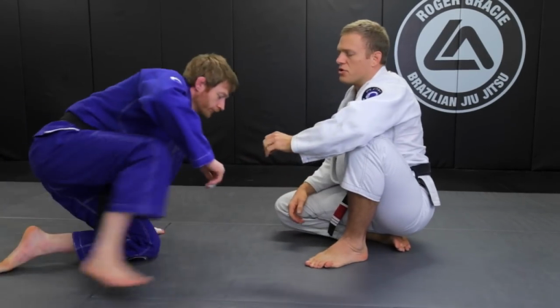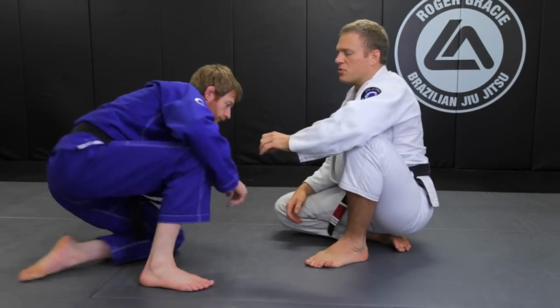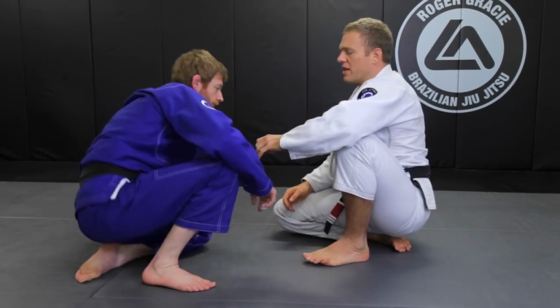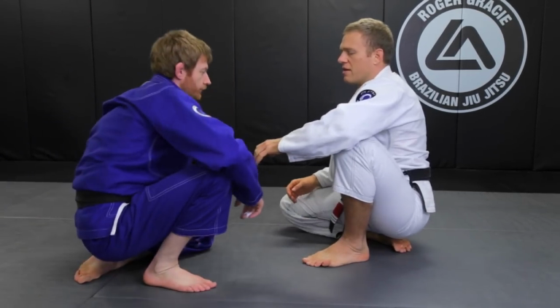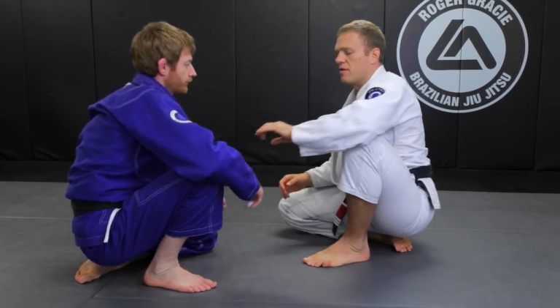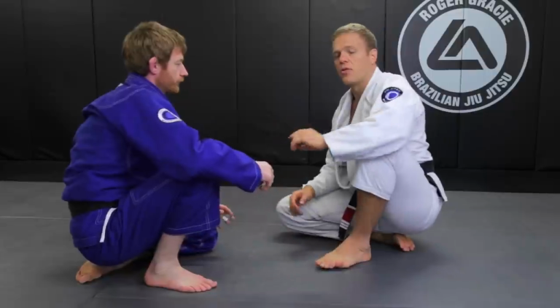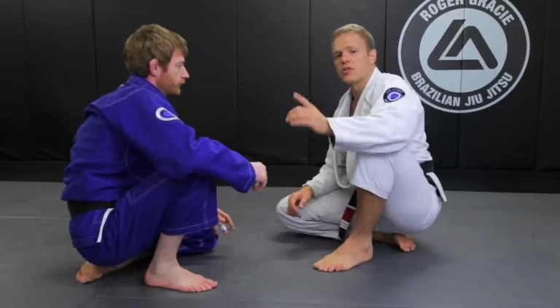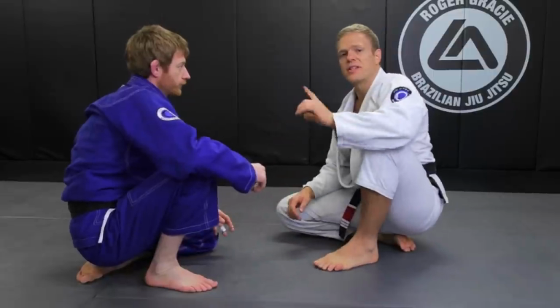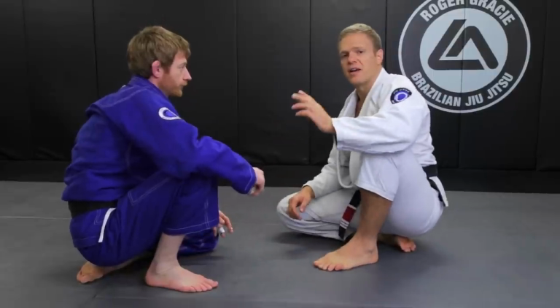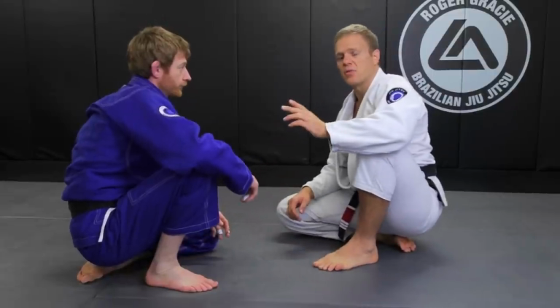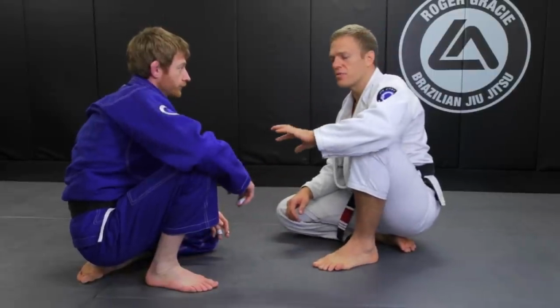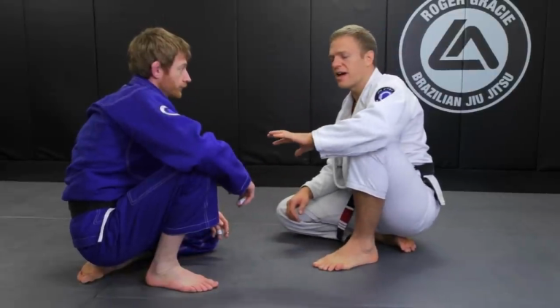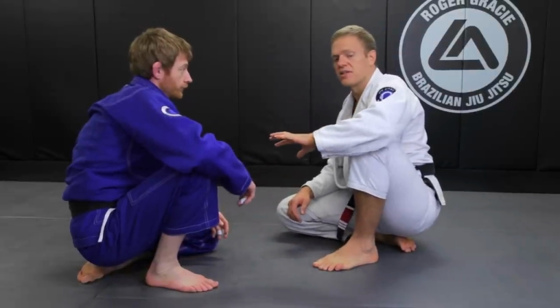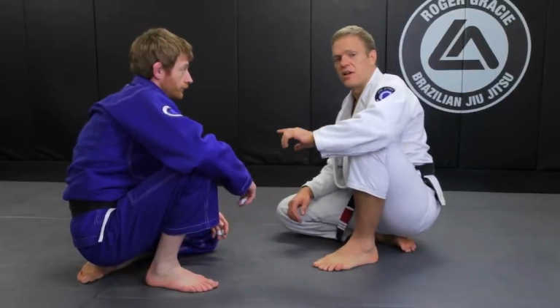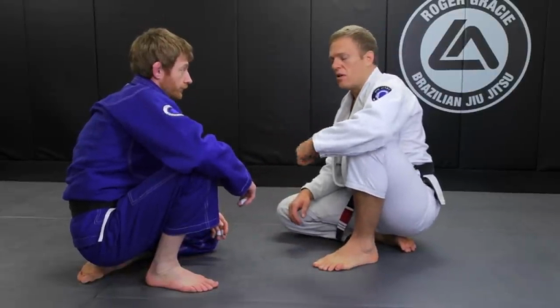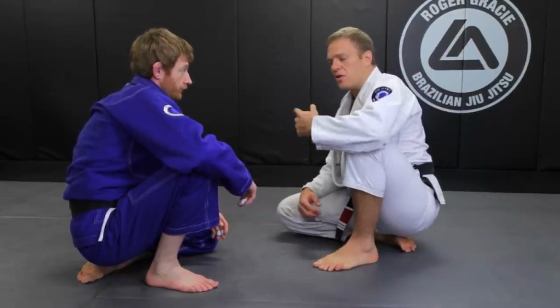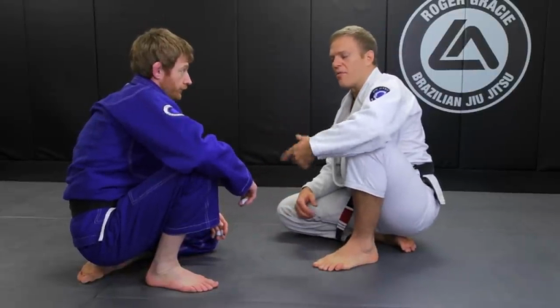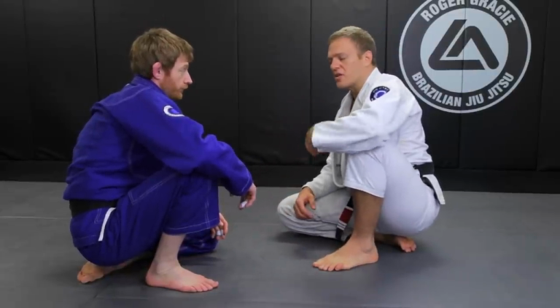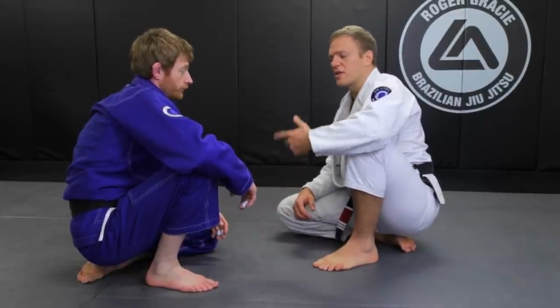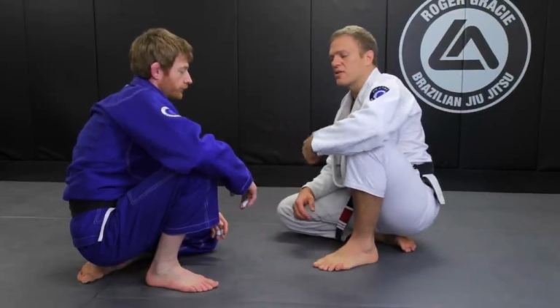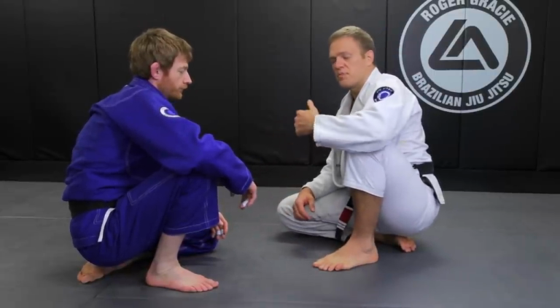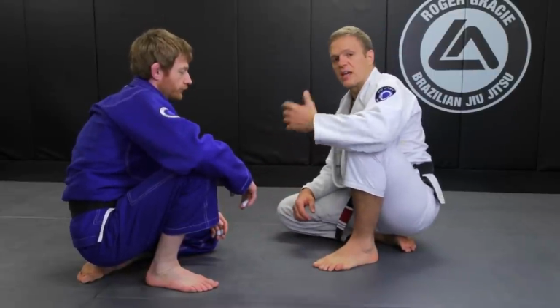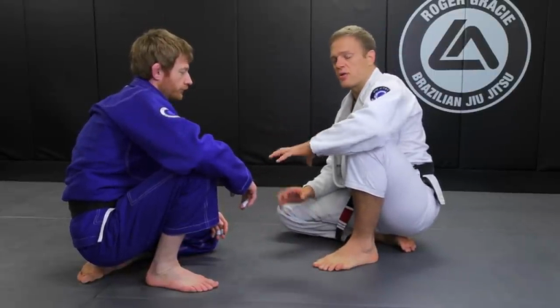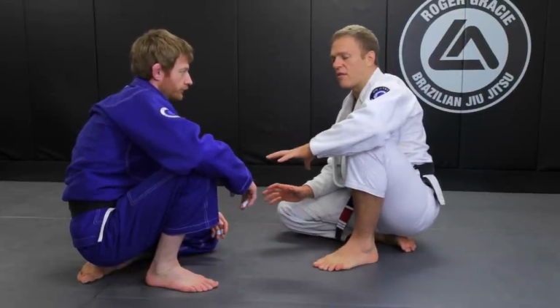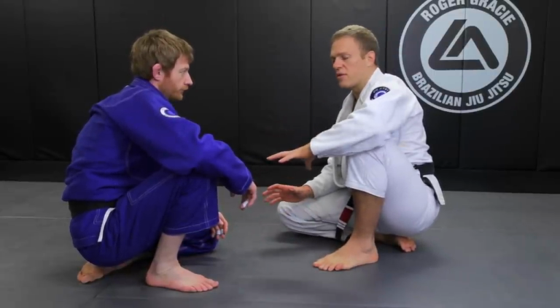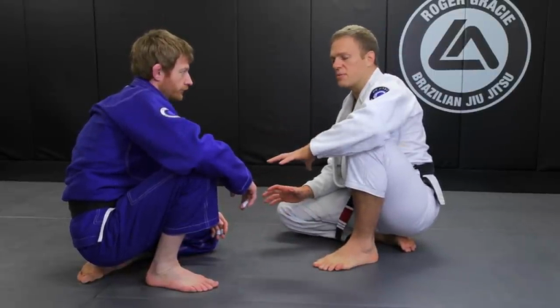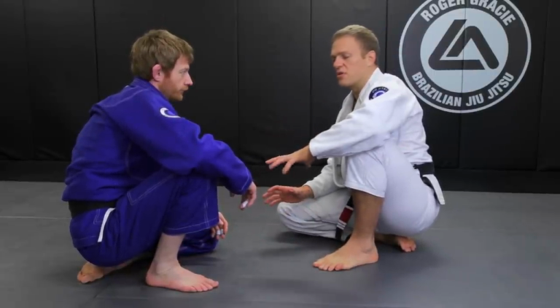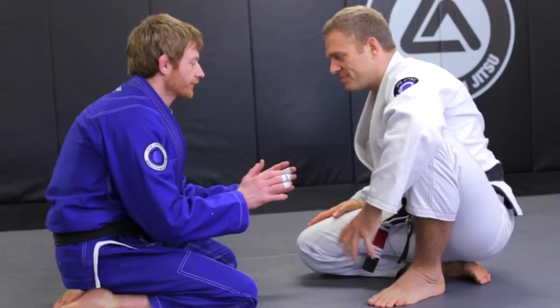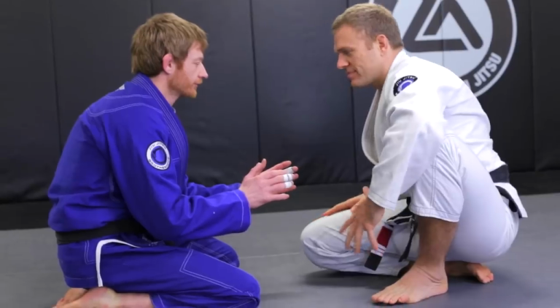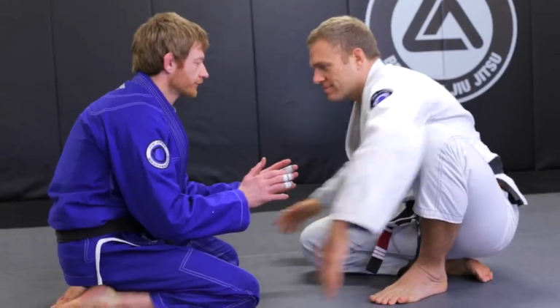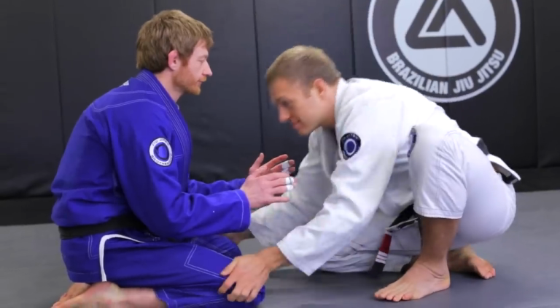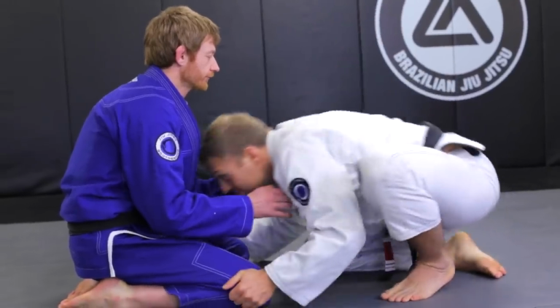So between those three attacks, you have a much greater chance of taking a person down from the knees position.